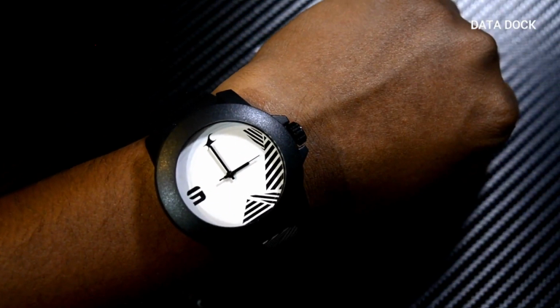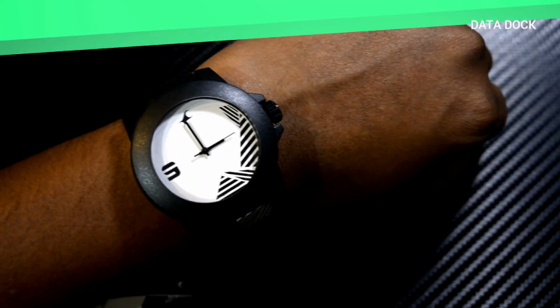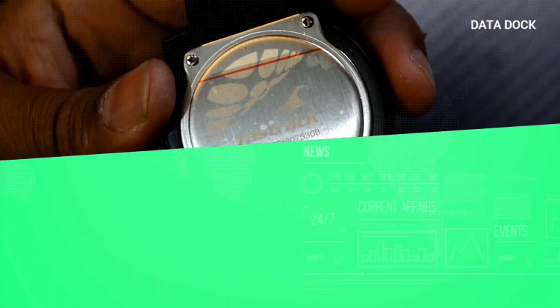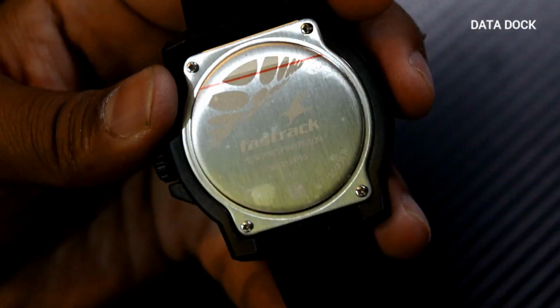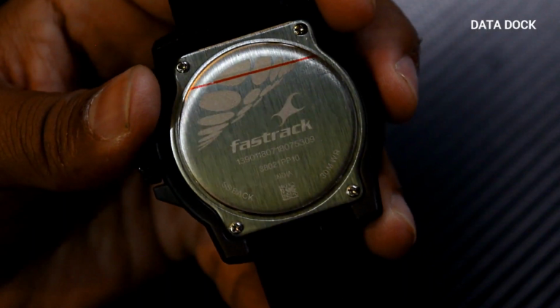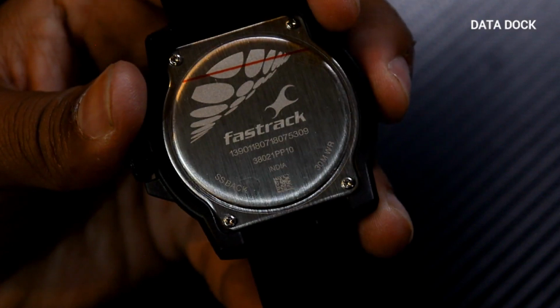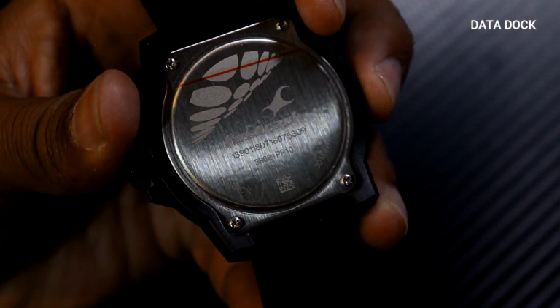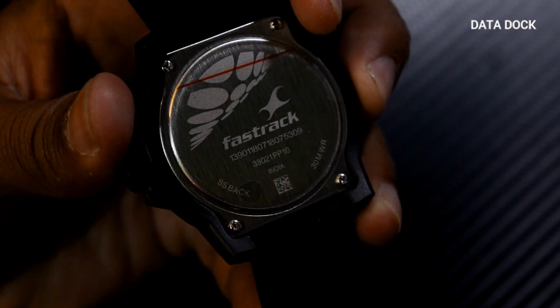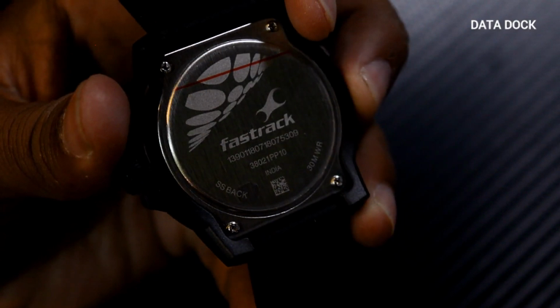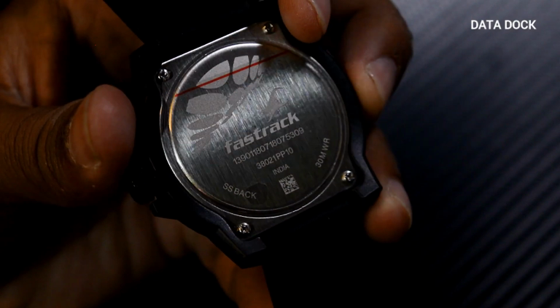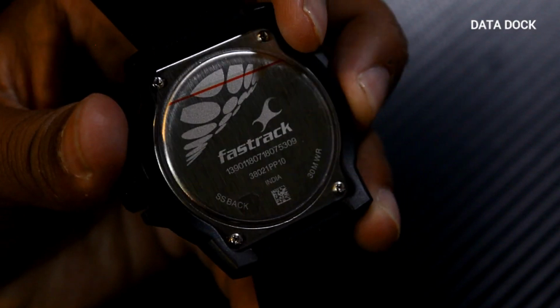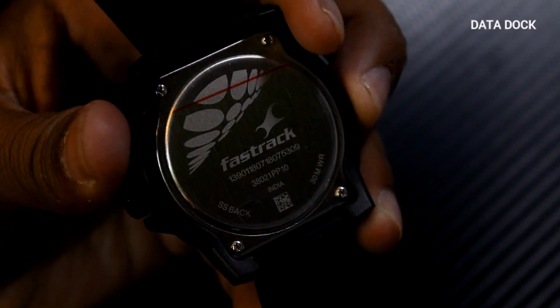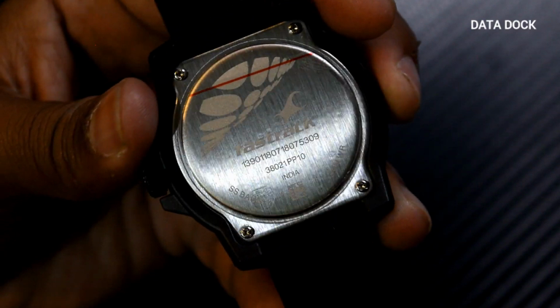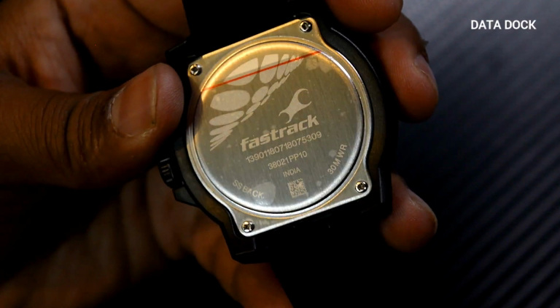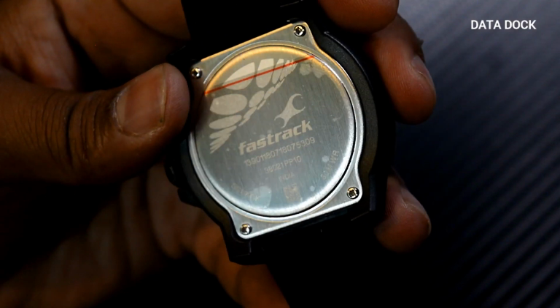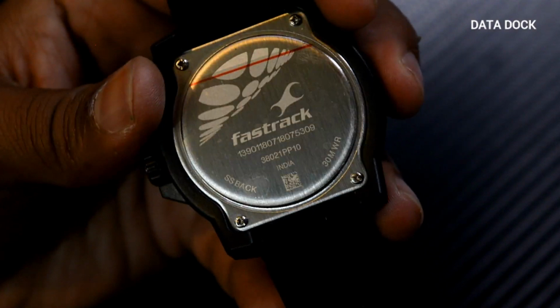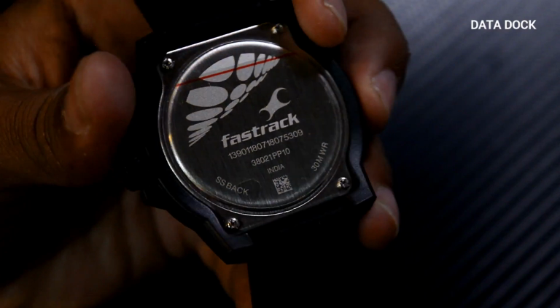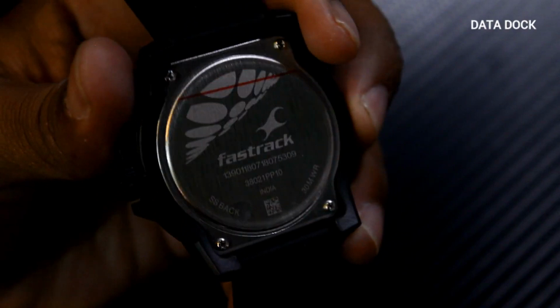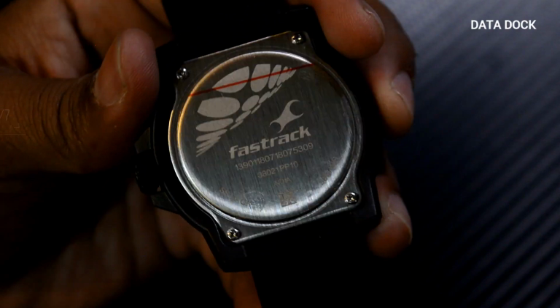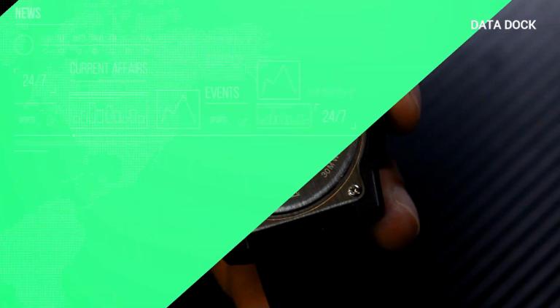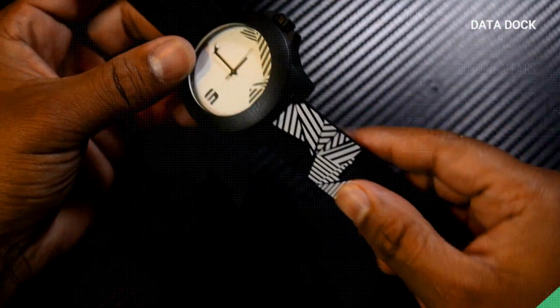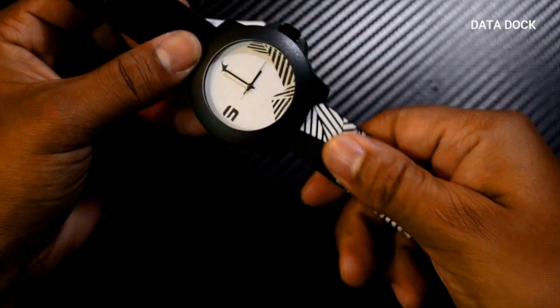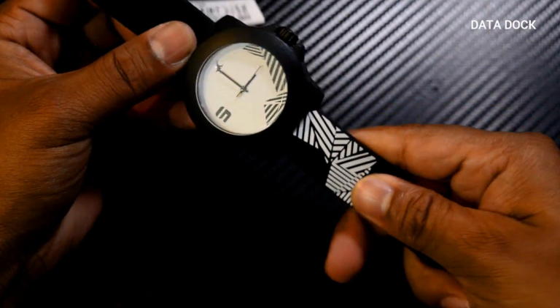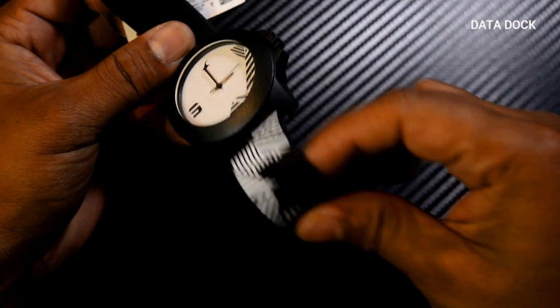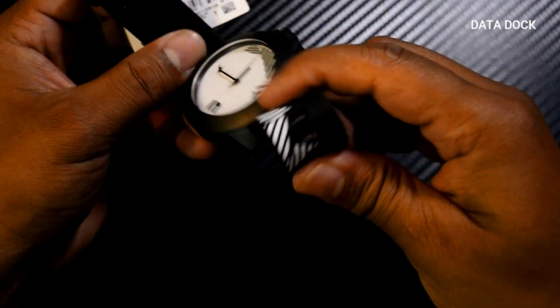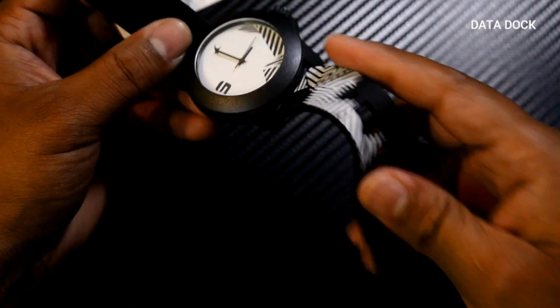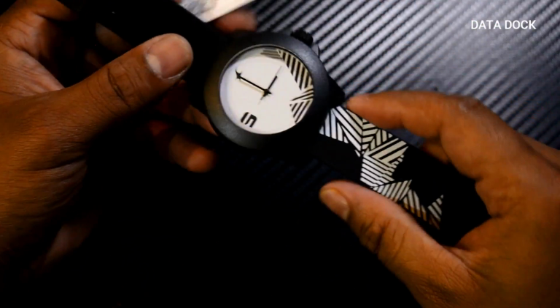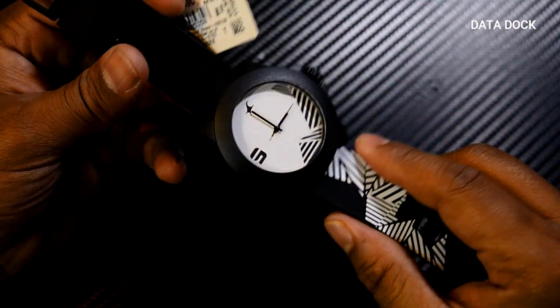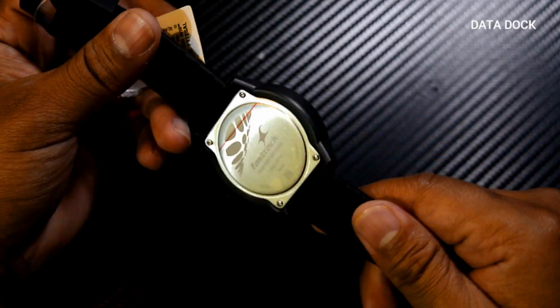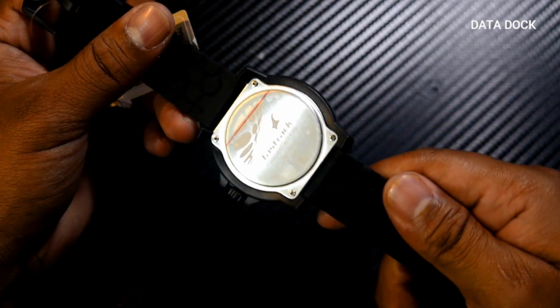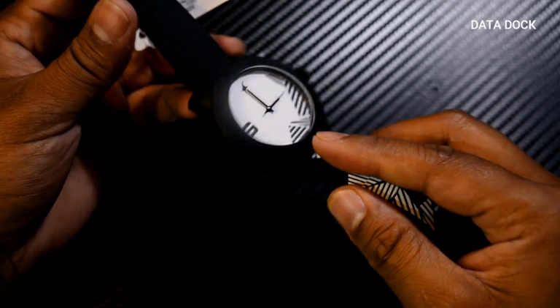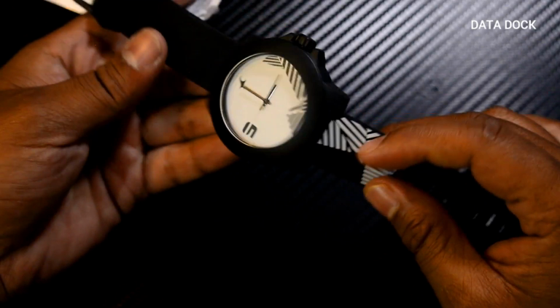If you need any other option, you can buy one watch. This watch has a very good looking design — both men and women can wear it. It is simply good. In fact, I have used a lot of Fastrack and it's good quality in terms of price.